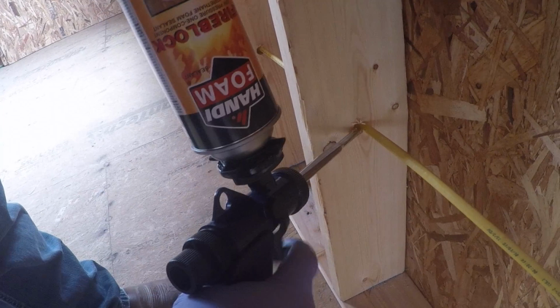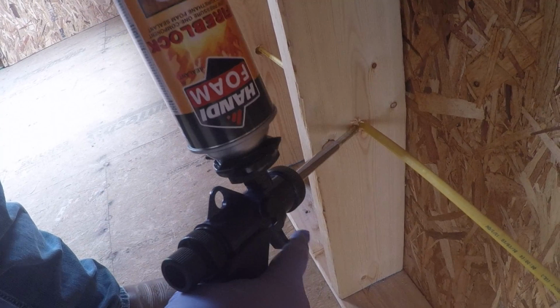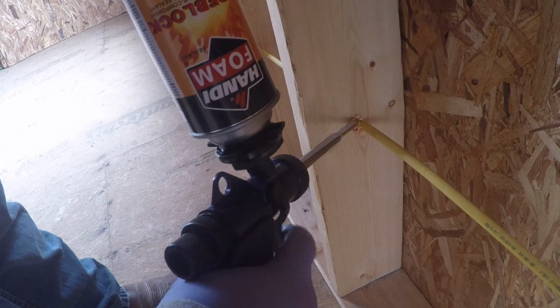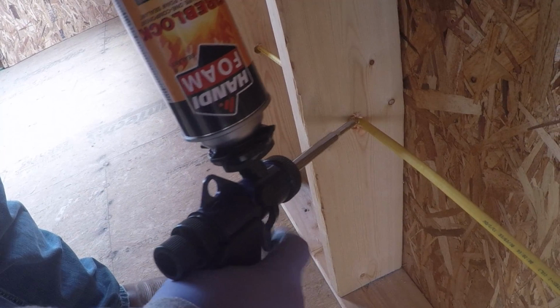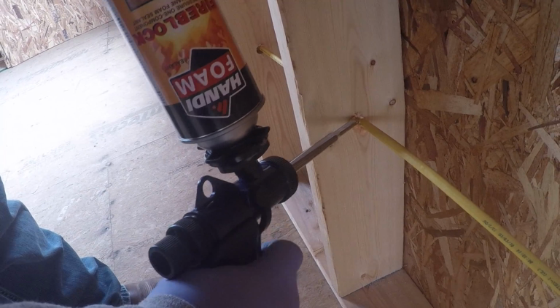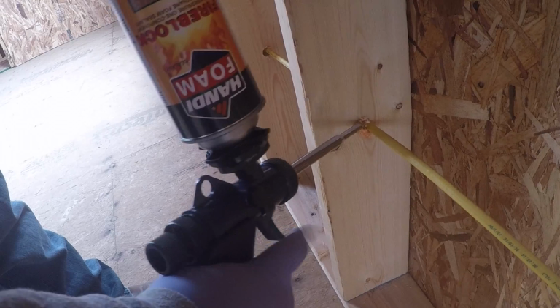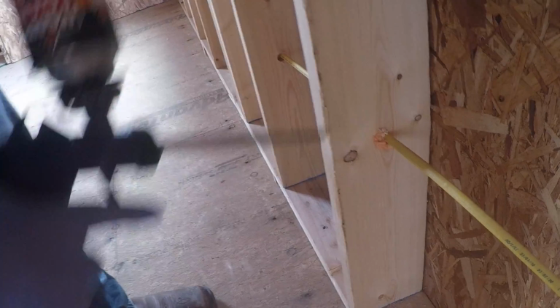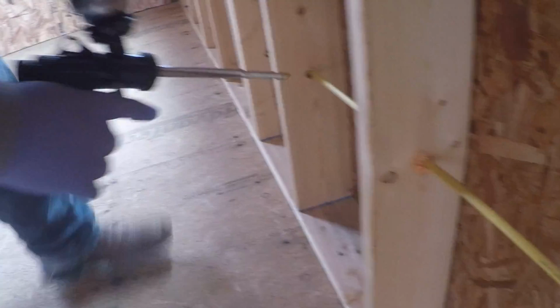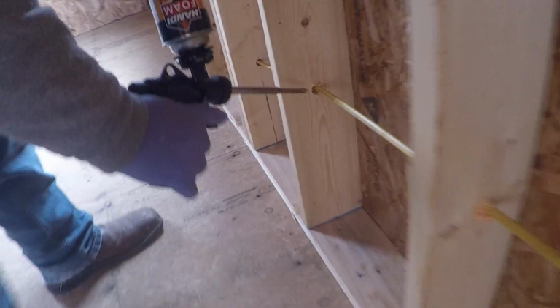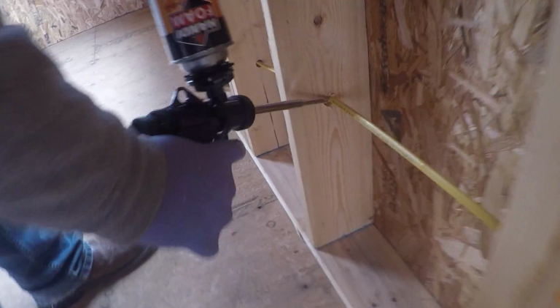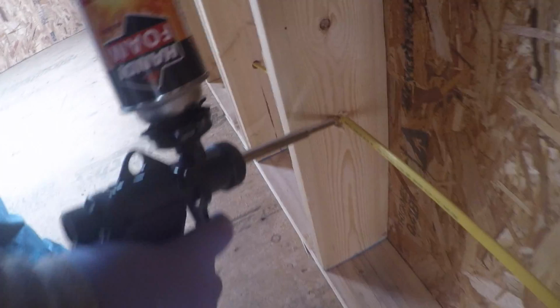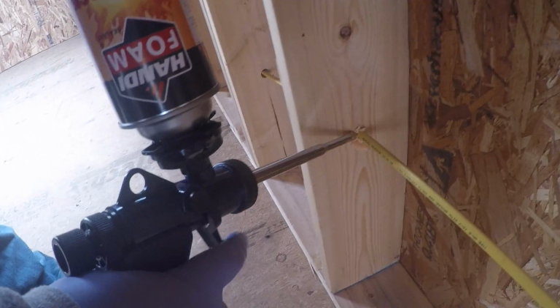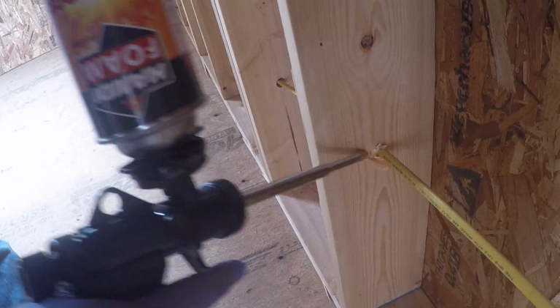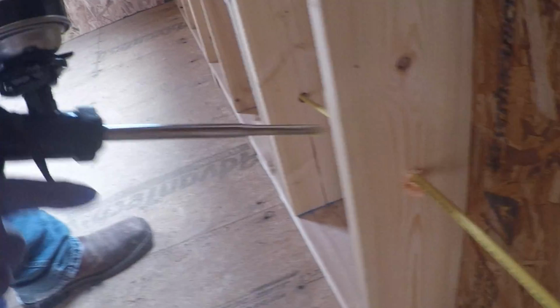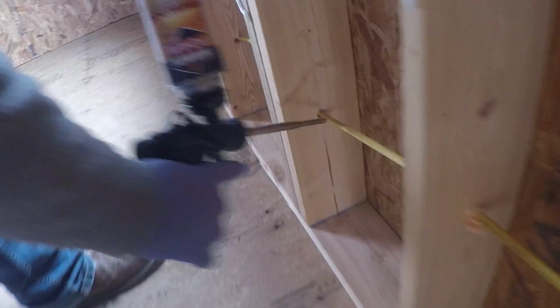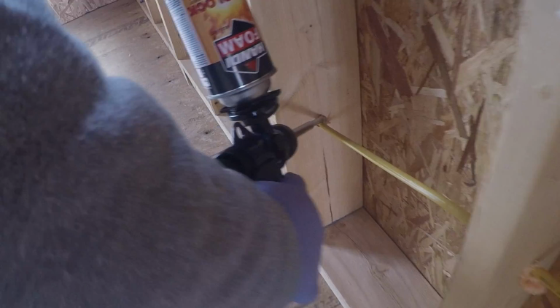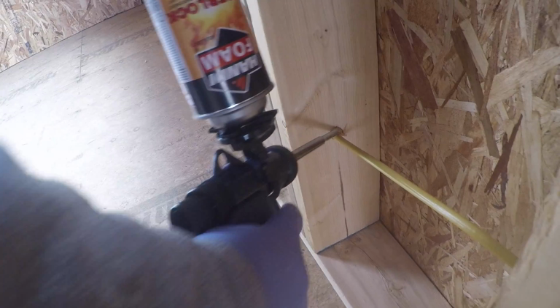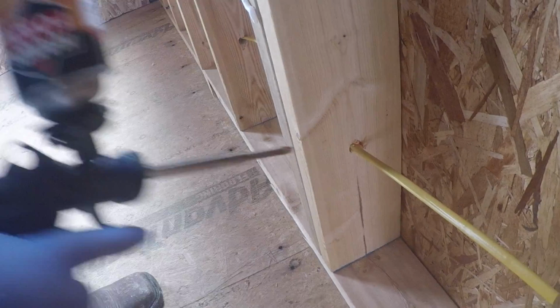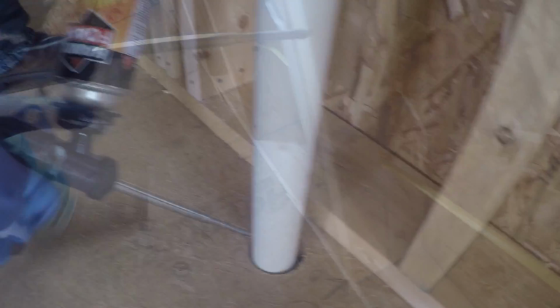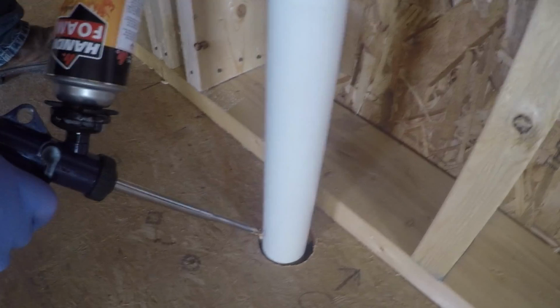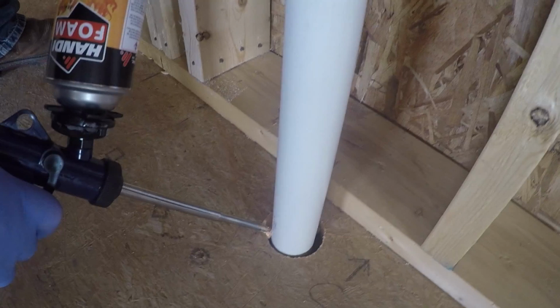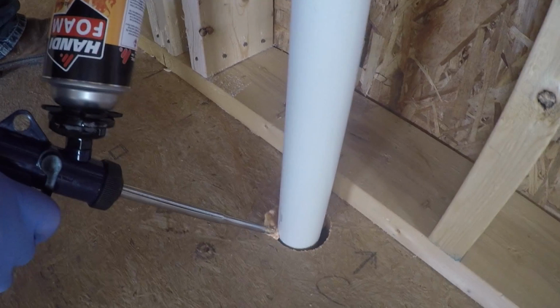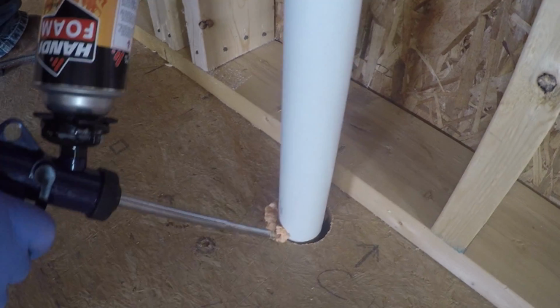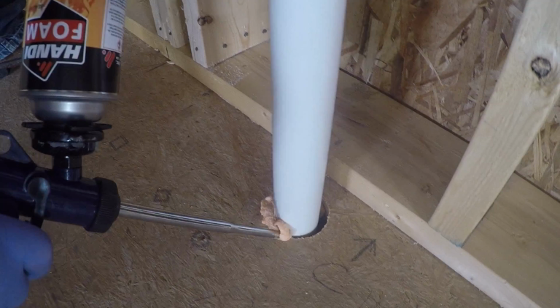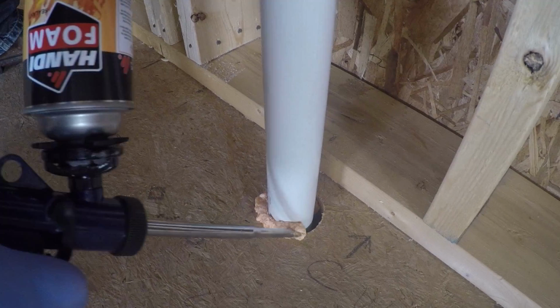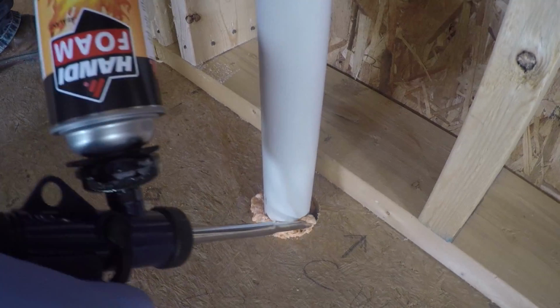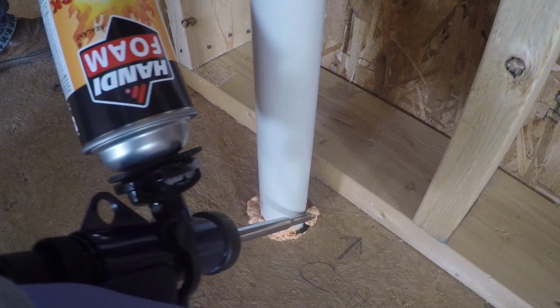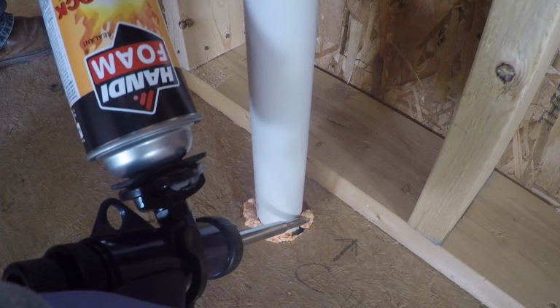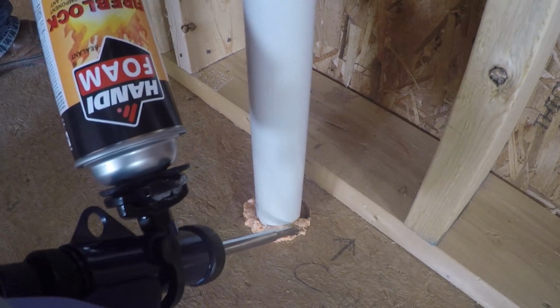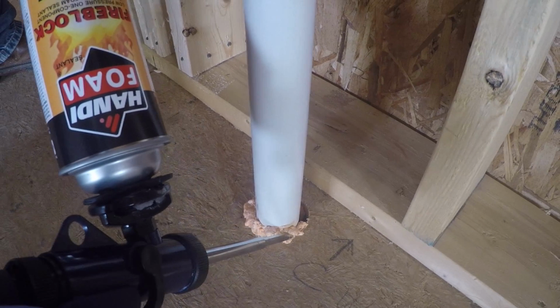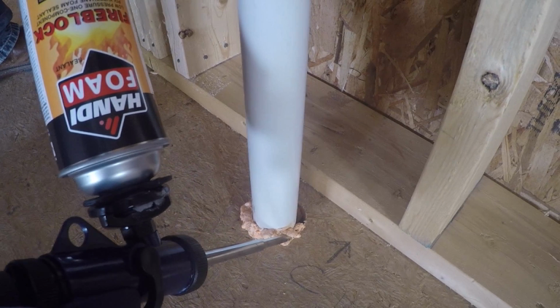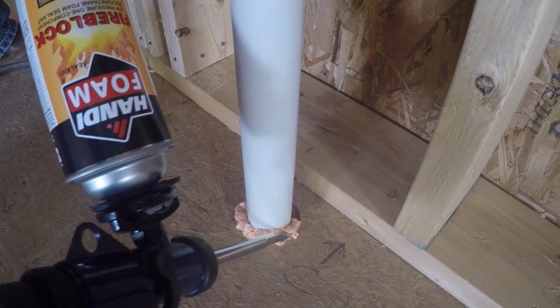At openings around vents, pipes, ducts, cables, and wires at ceiling and floor levels, with an approved material to resist the free passage of flame and products of combustion. The material filling this annular space shall not be required to meet ASTM E136 requirements.